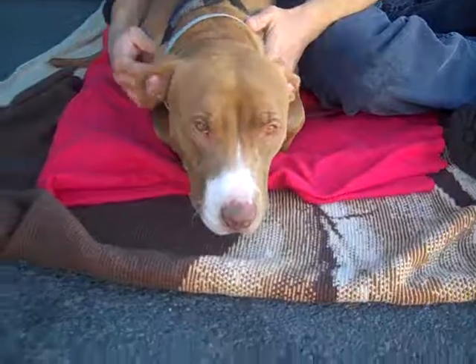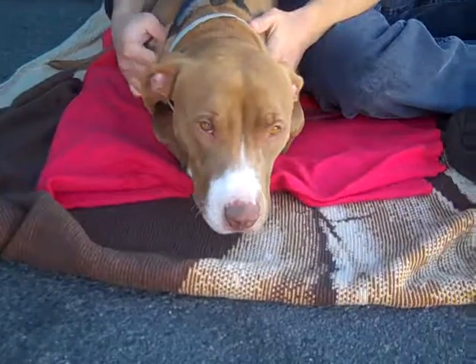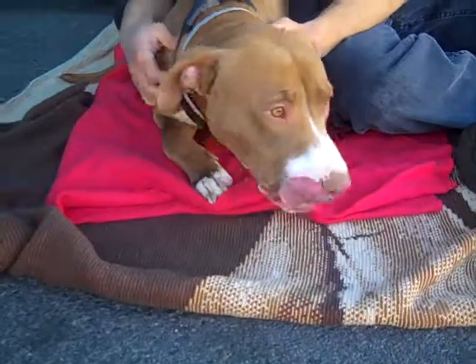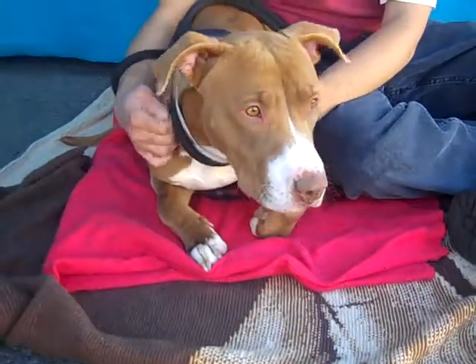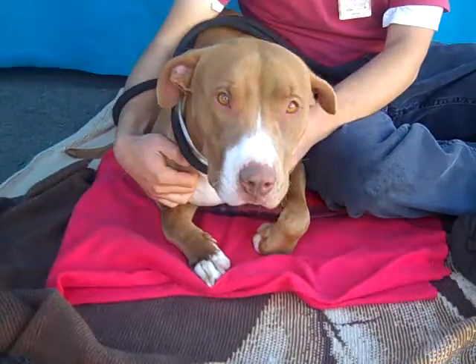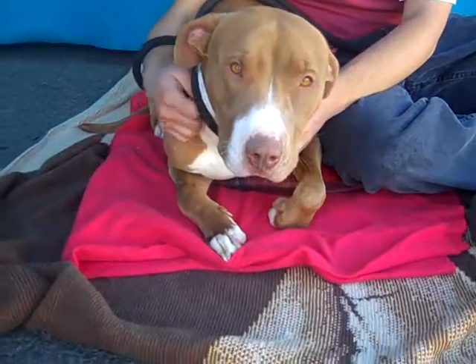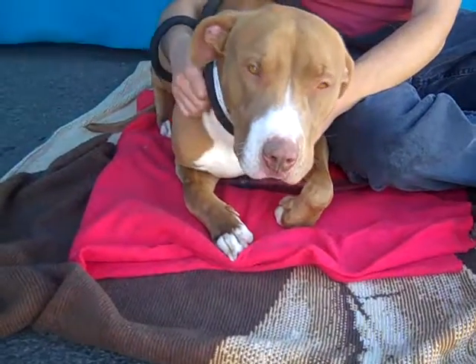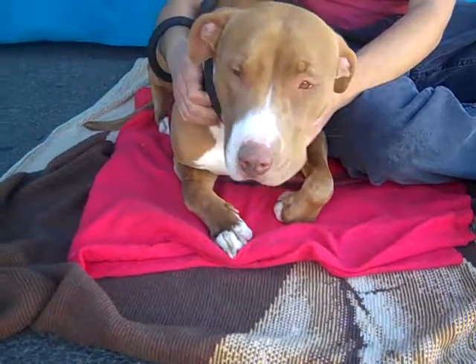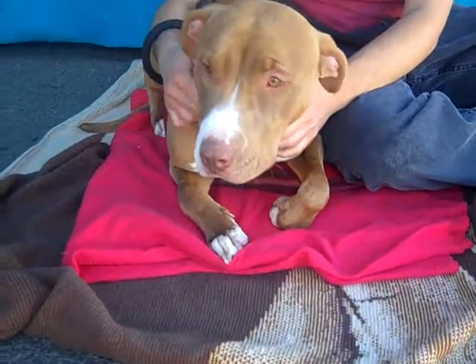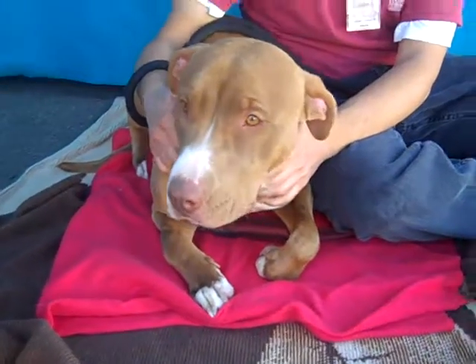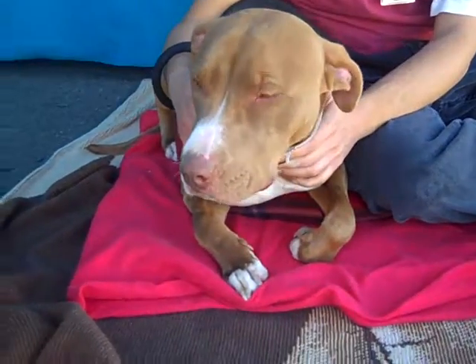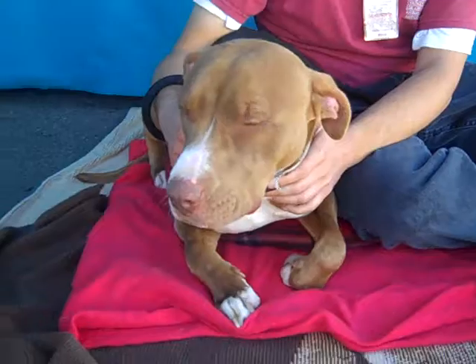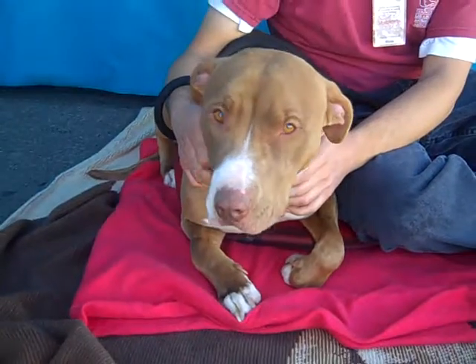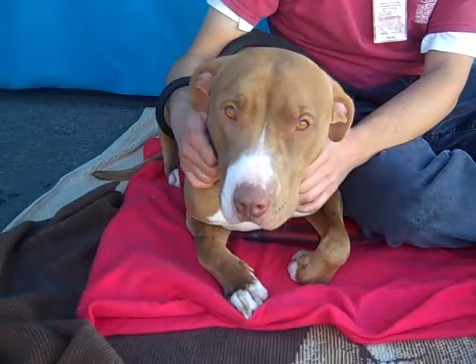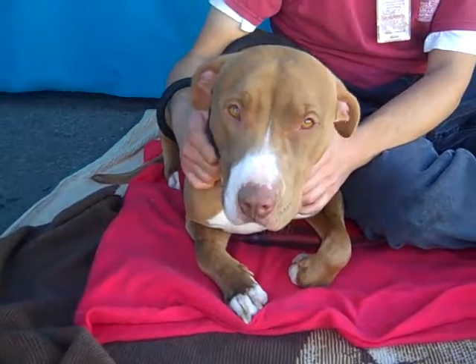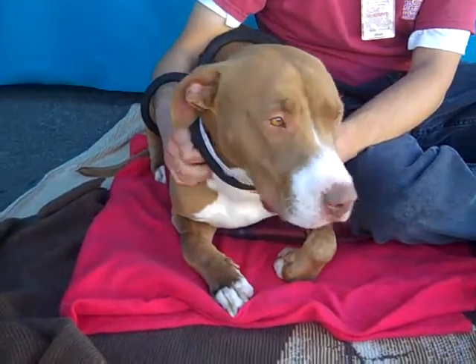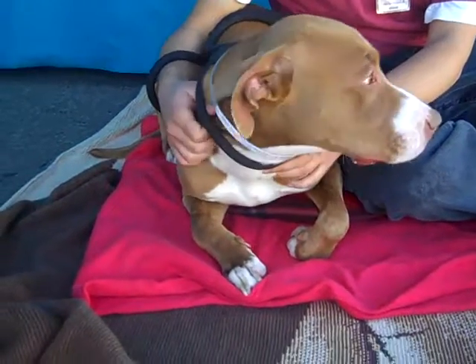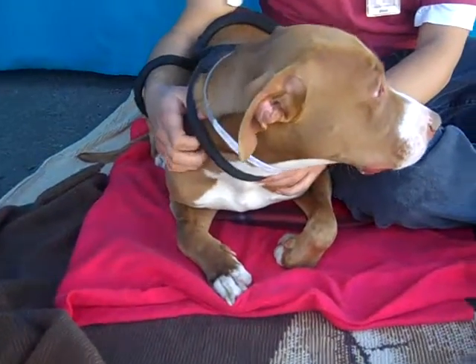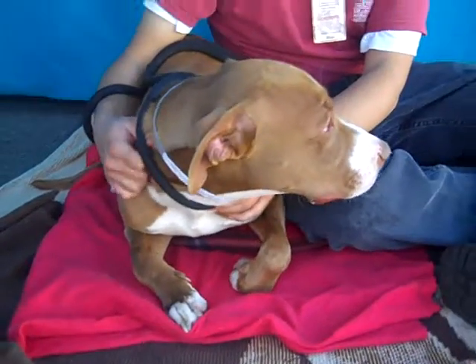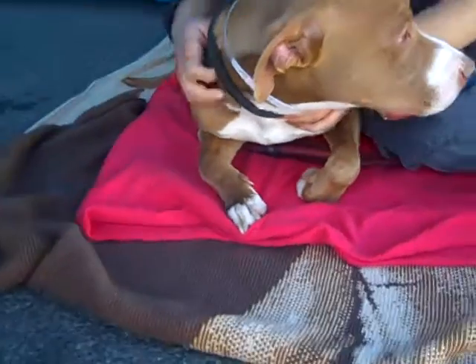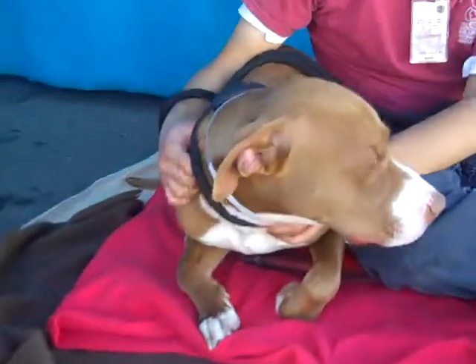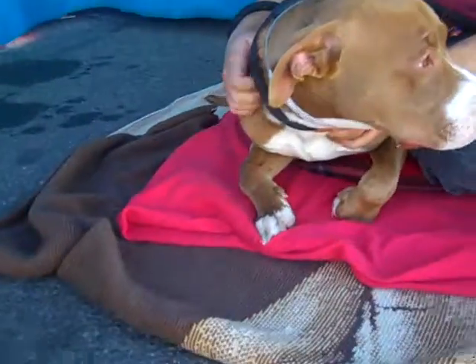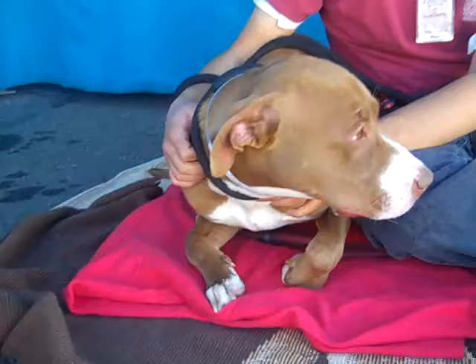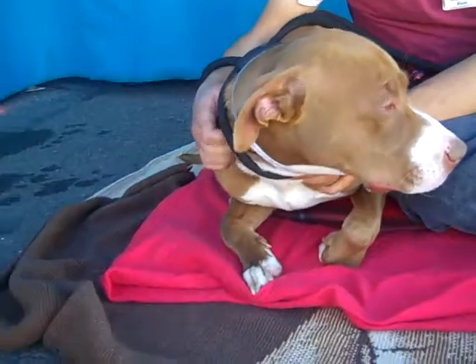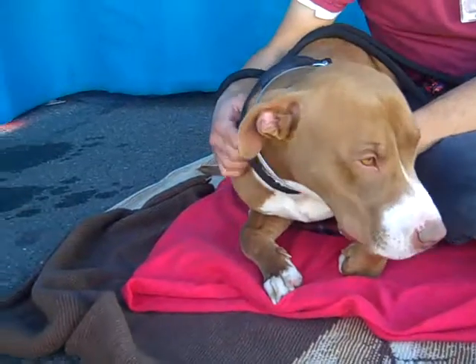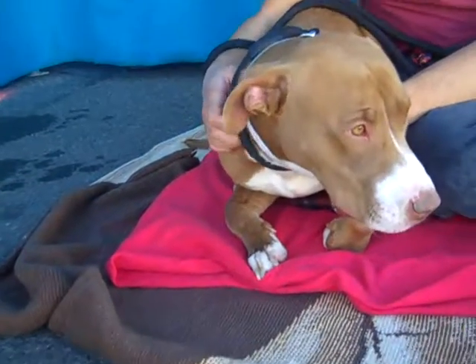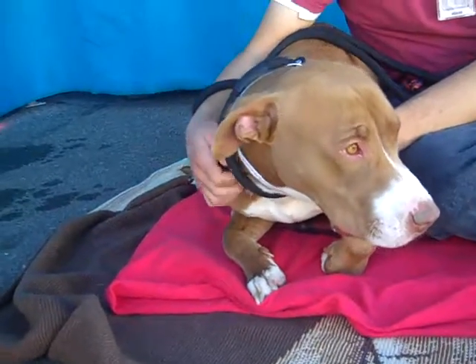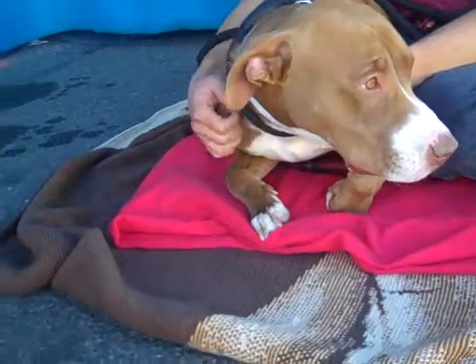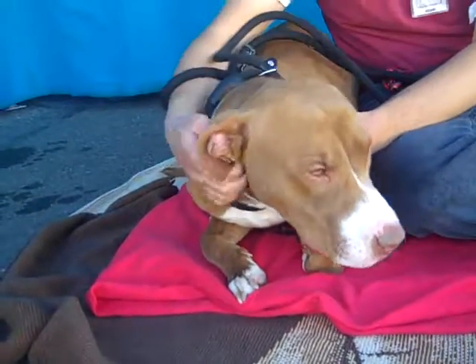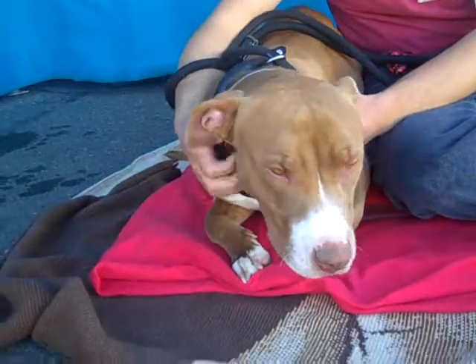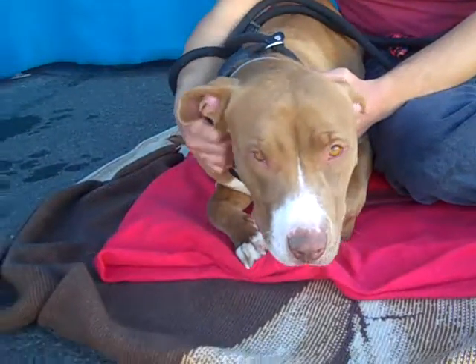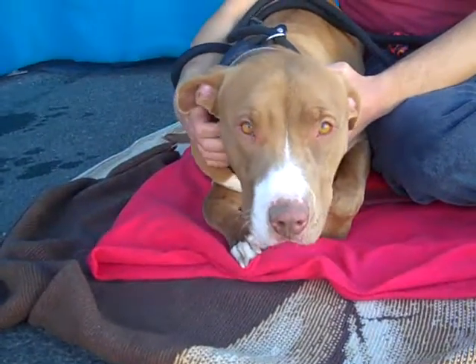Meet Preston, impound number 440-4606. Preston is an altered male pit bull mix. He's obviously brown and white. He came to the shelter as an owner's surrender on March 12th.